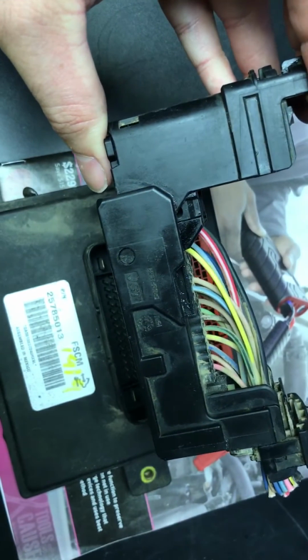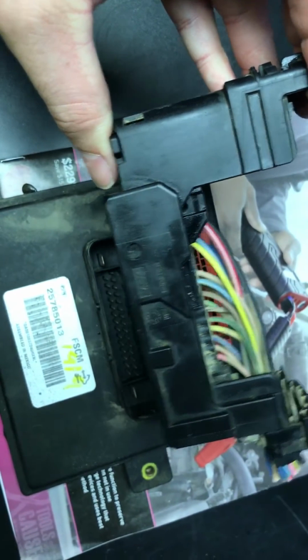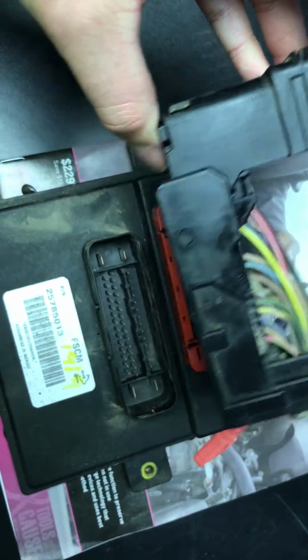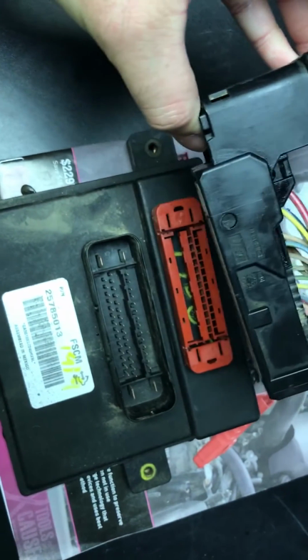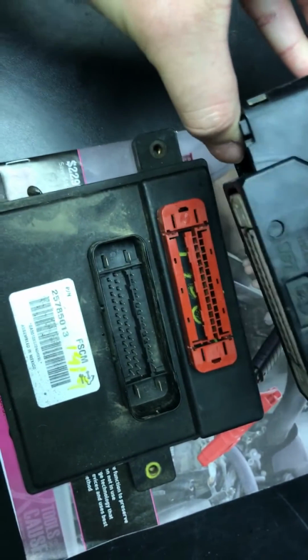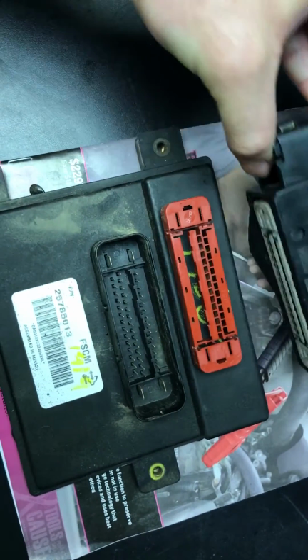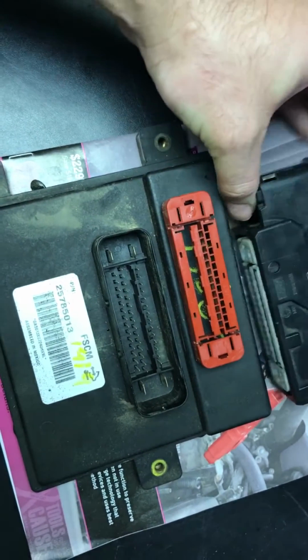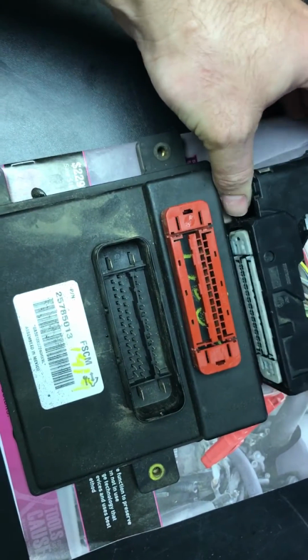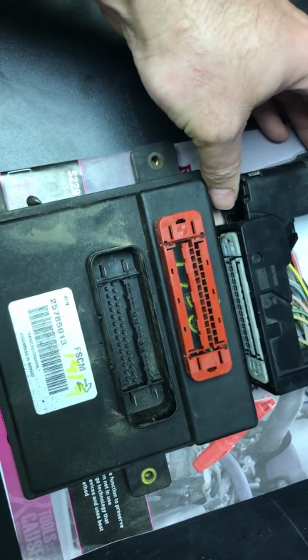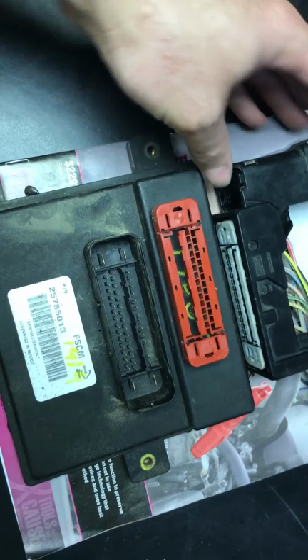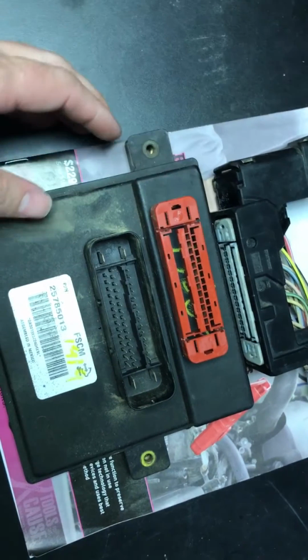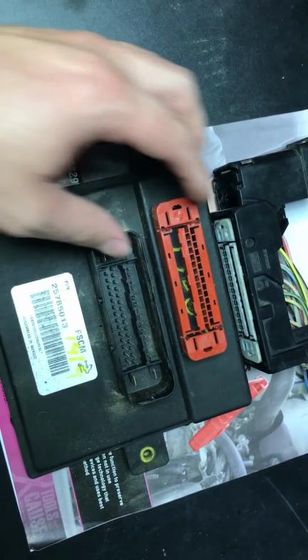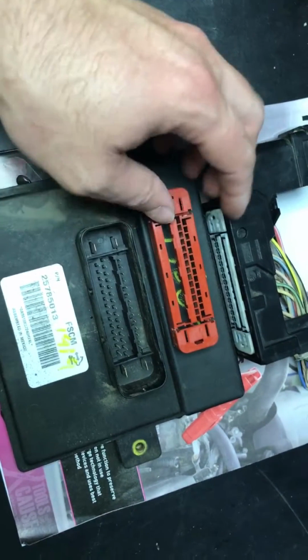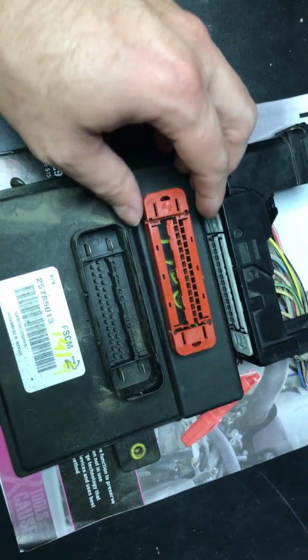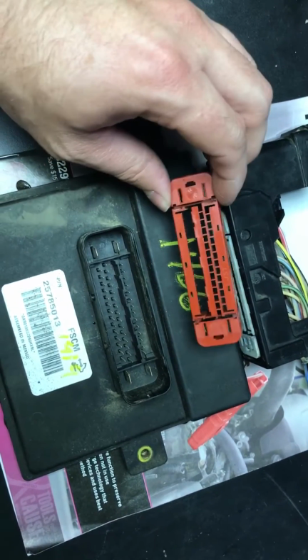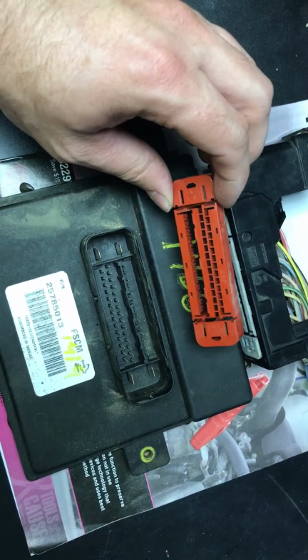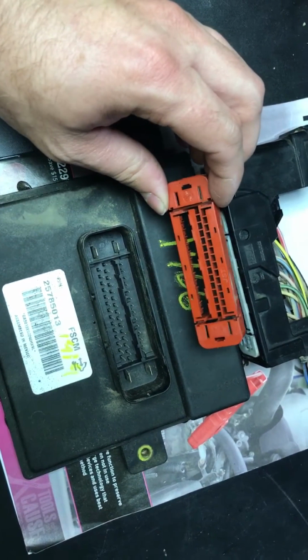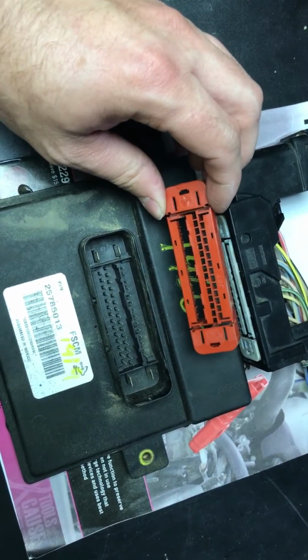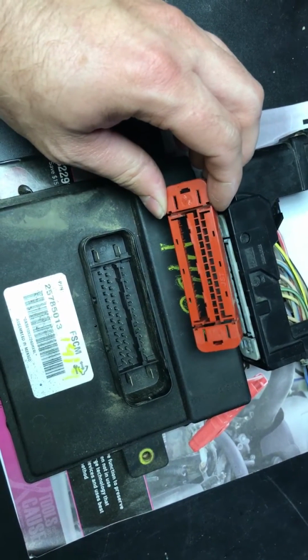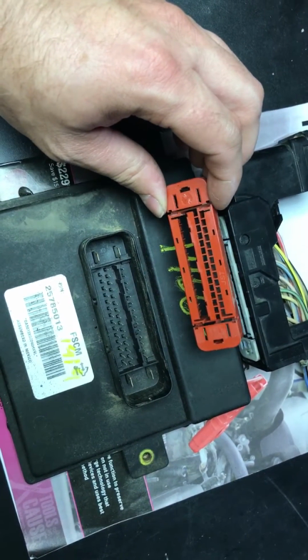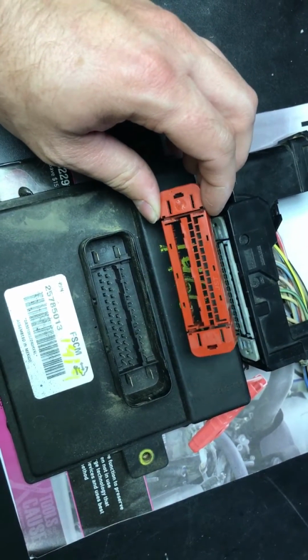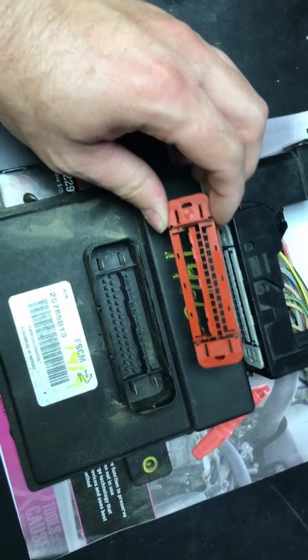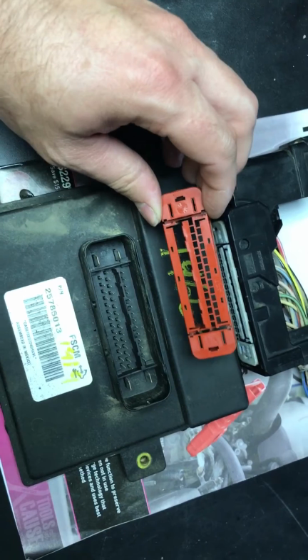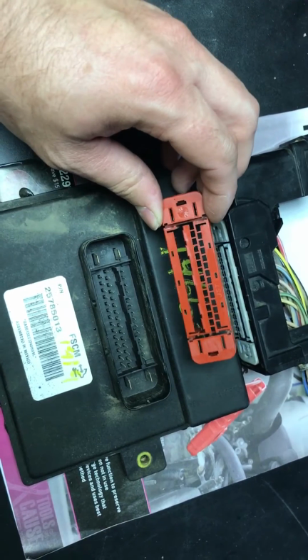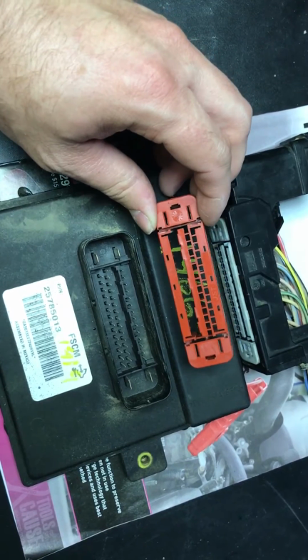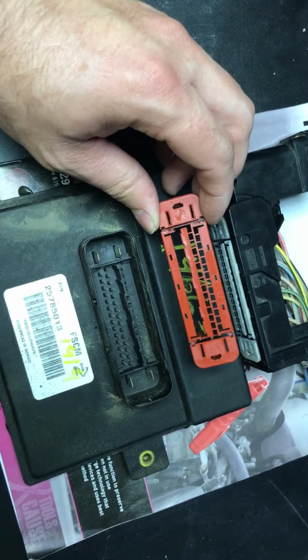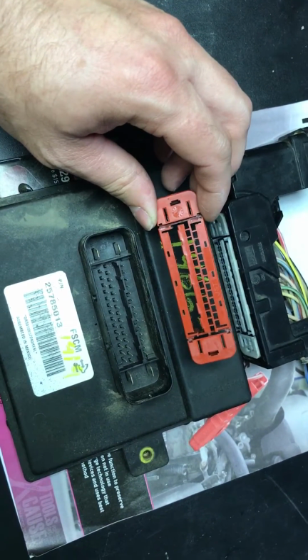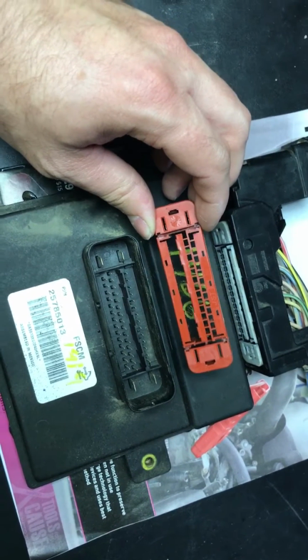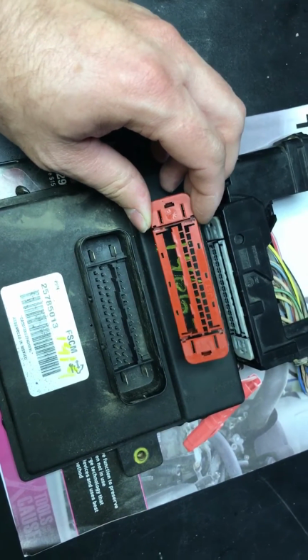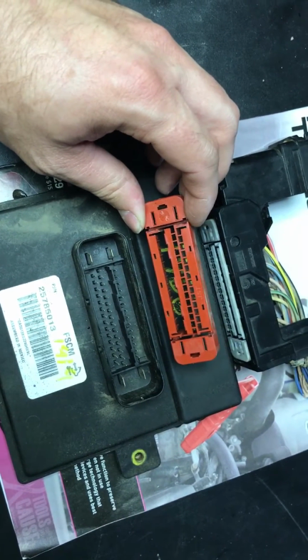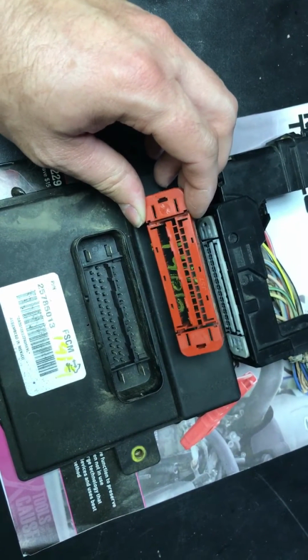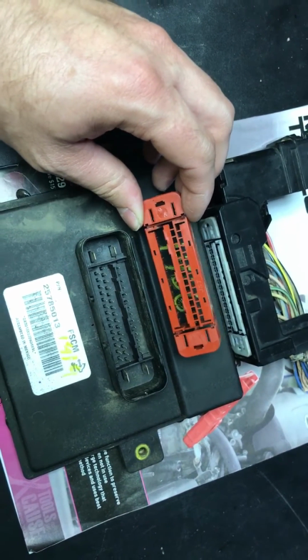So if you happen to be replacing your fuel system control module, you plug it in, and you get no communication or nothing happens — check to see what the insert or pin guide looks like. If it's red, you've got it plugged into the wrong location.